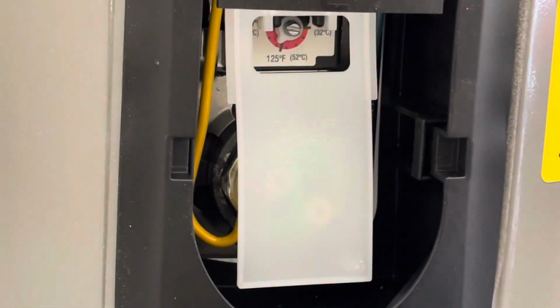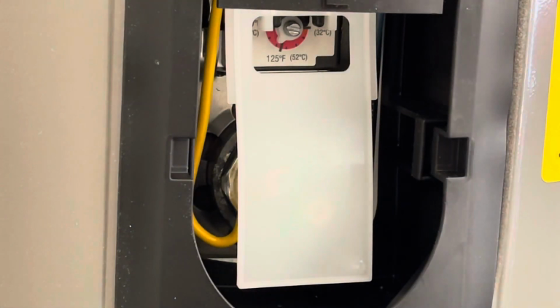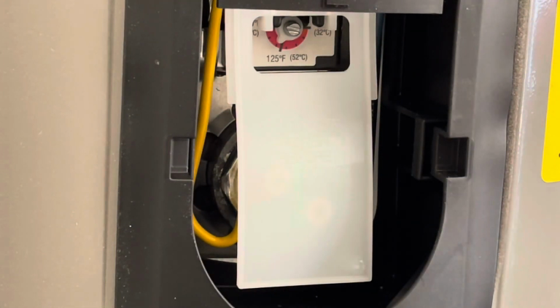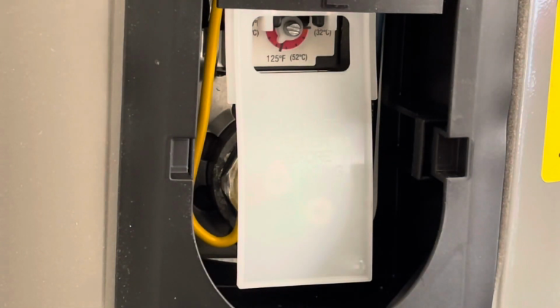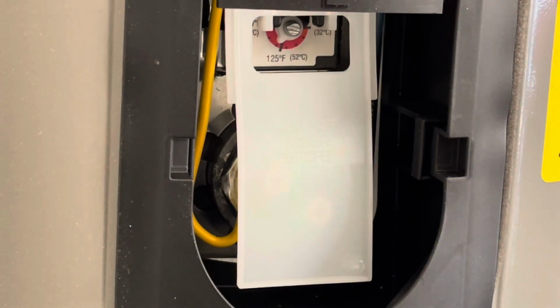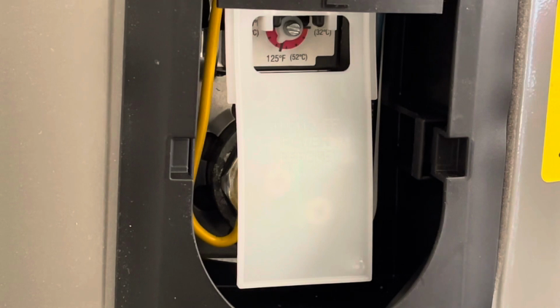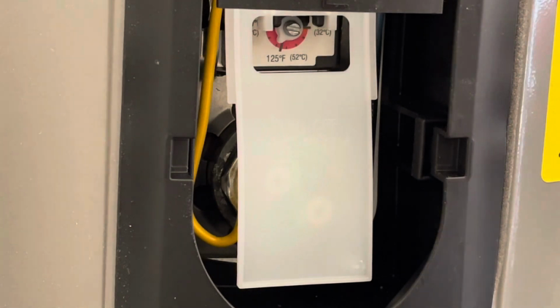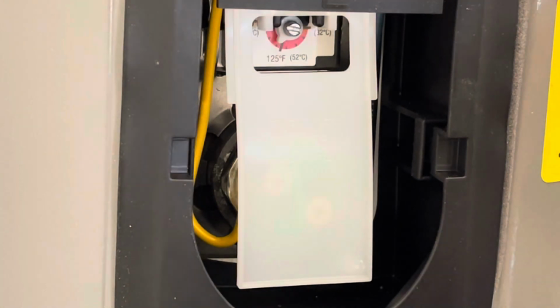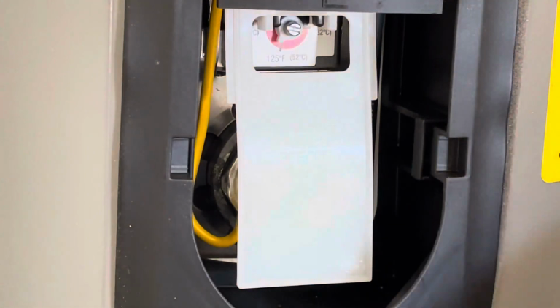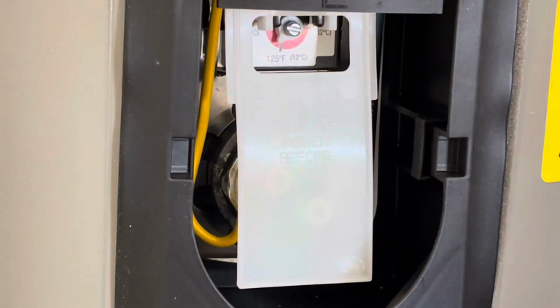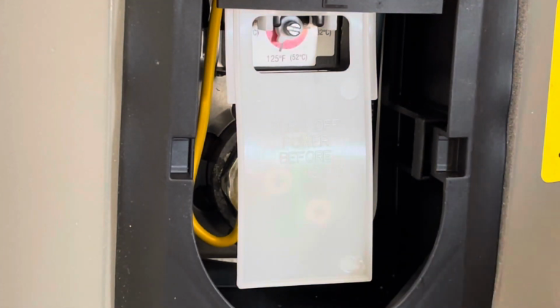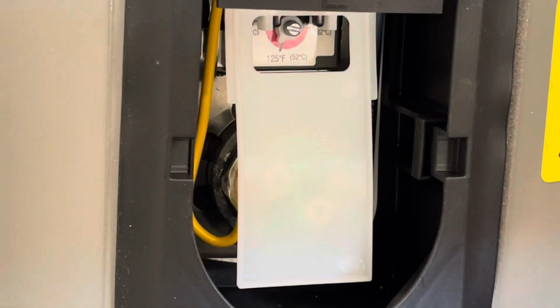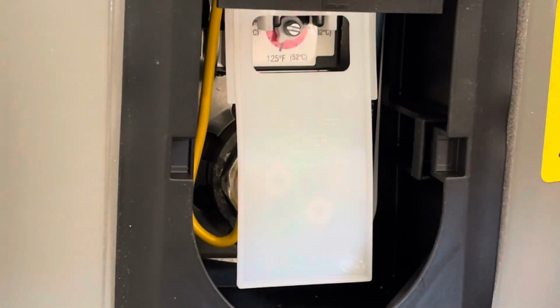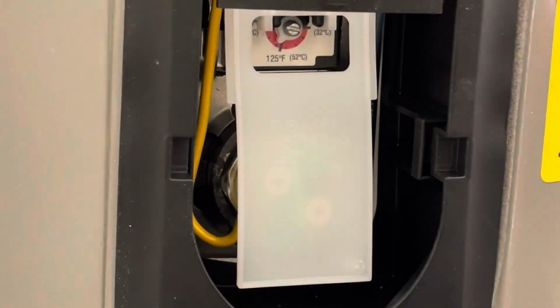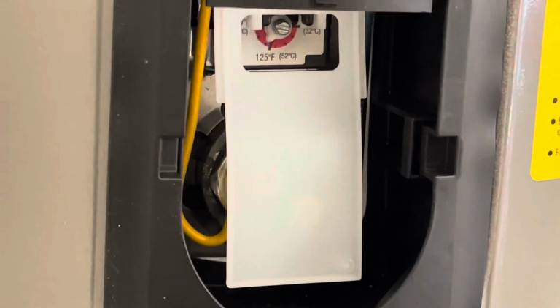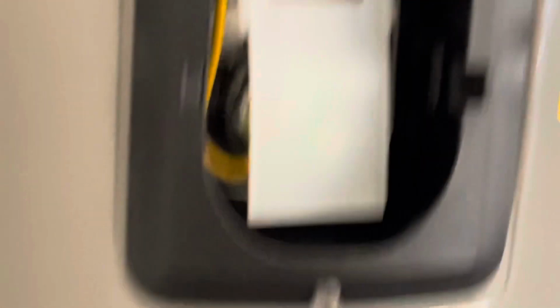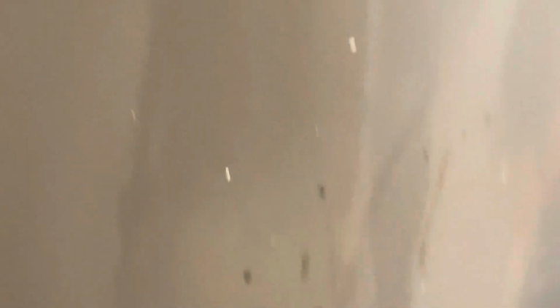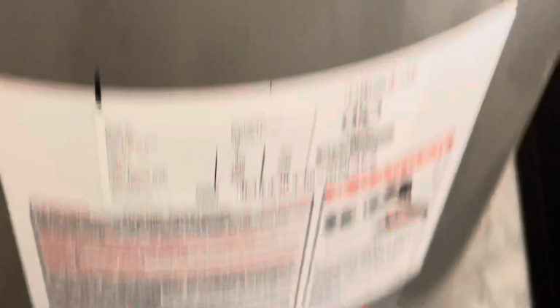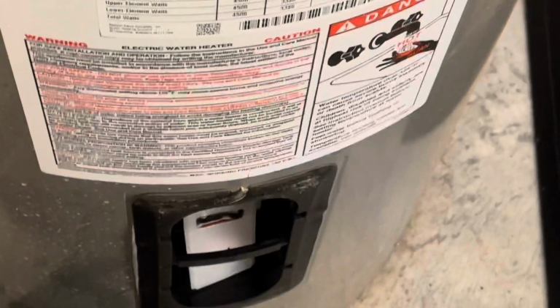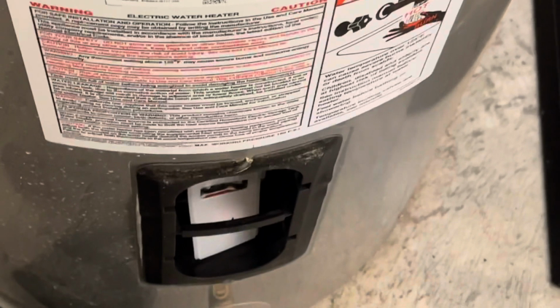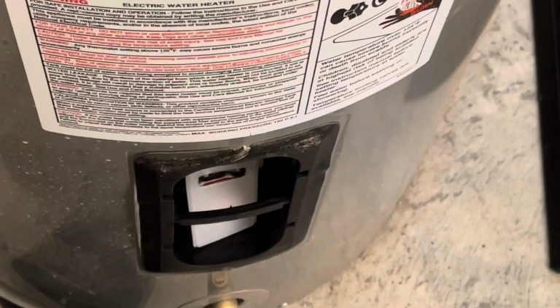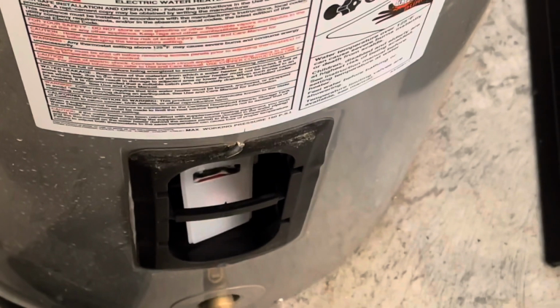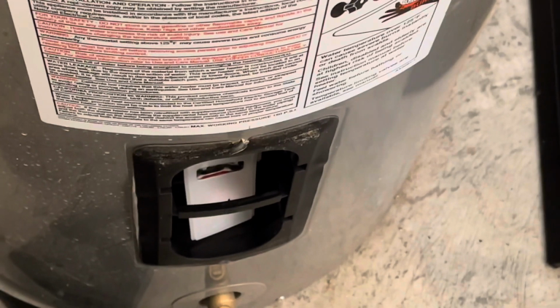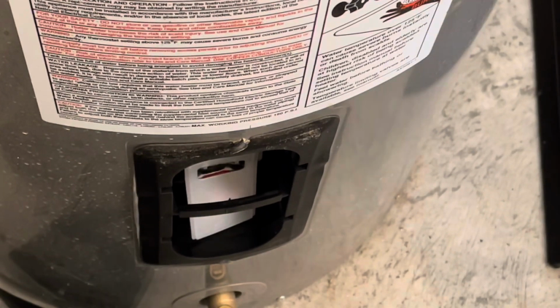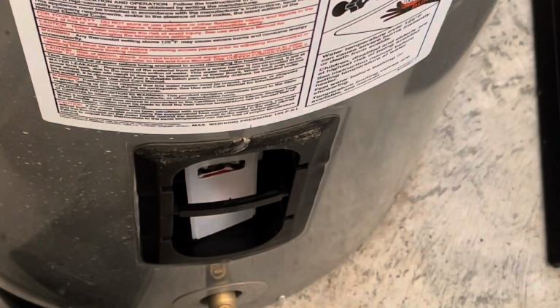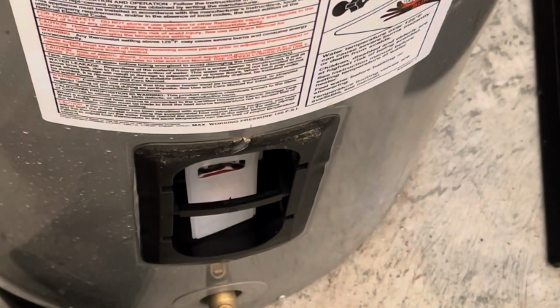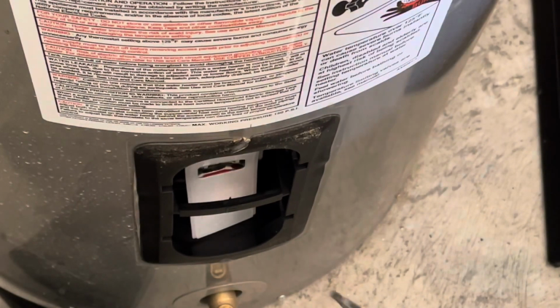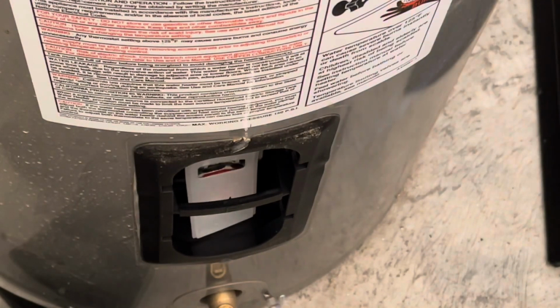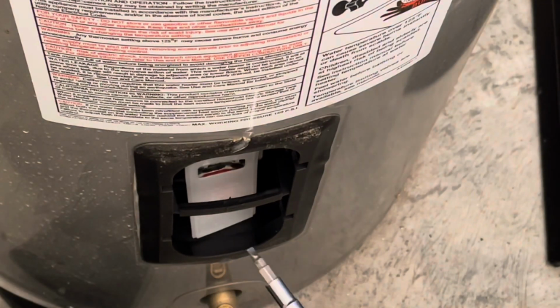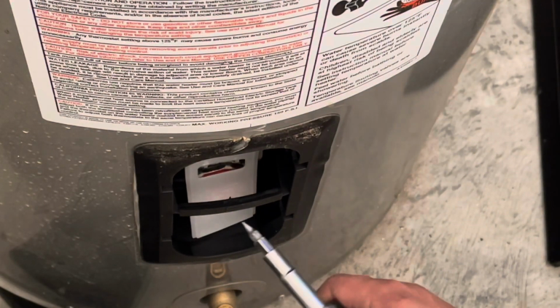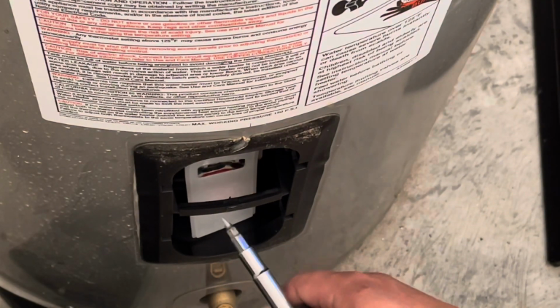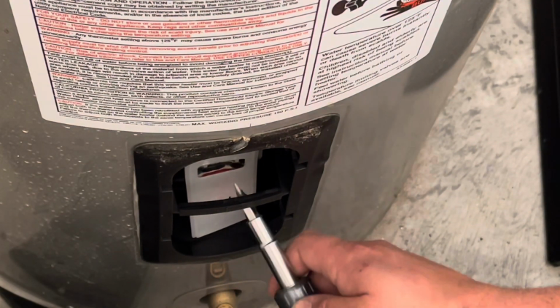Each dial is going to be a little bit different. If you have a propane unit, you're going to have it over by the pilot light. Next, we're going to come down here and adjust this one the same exact way.